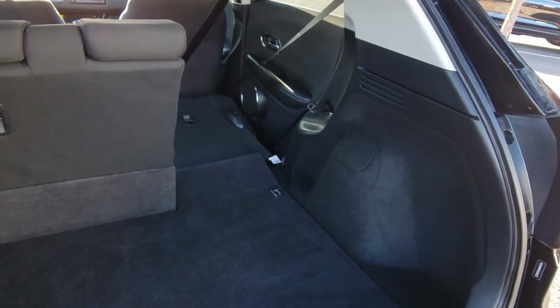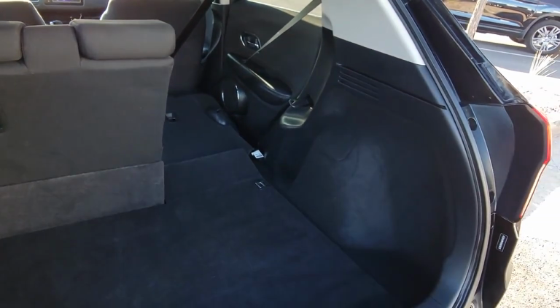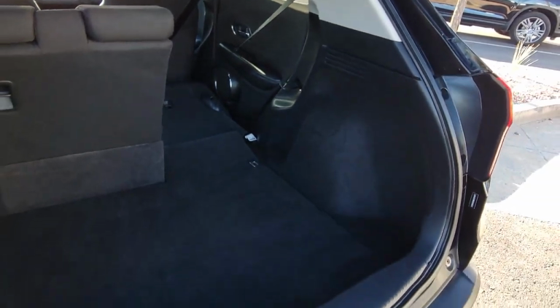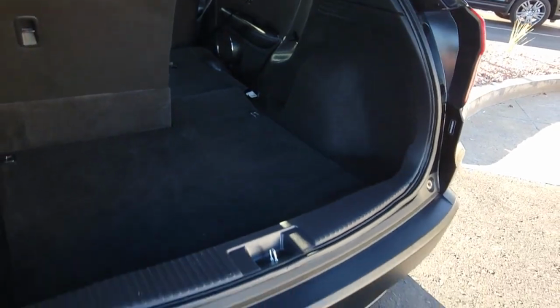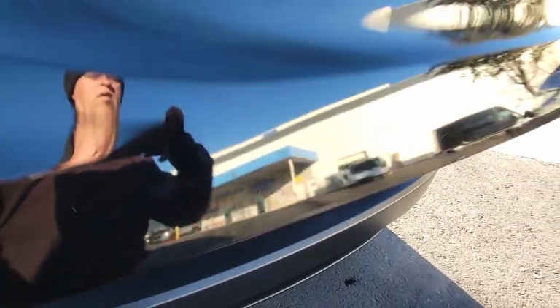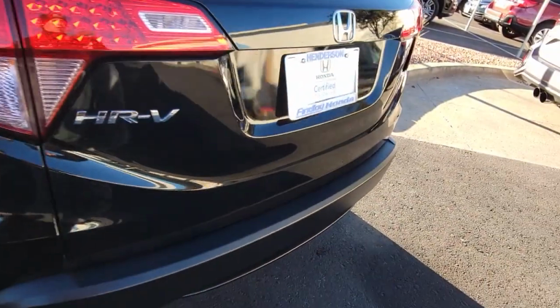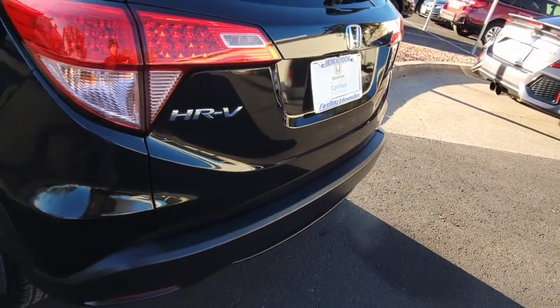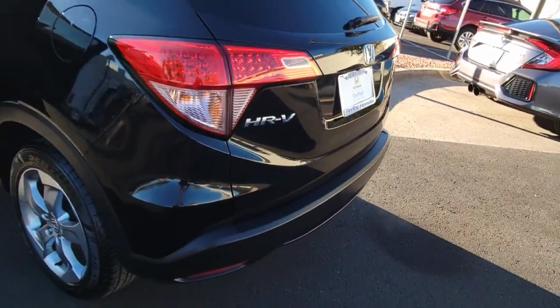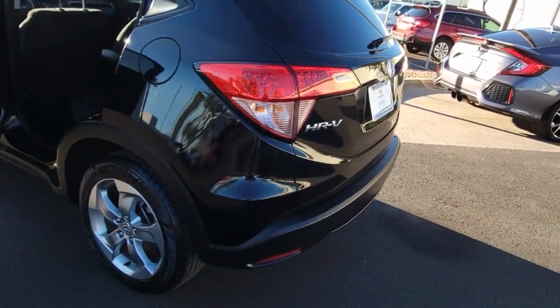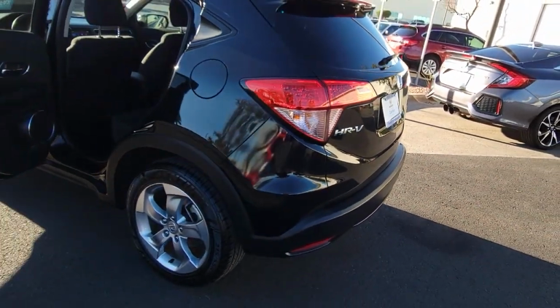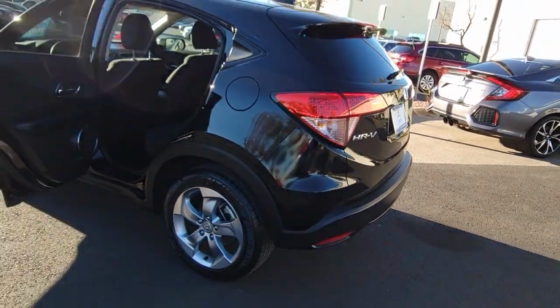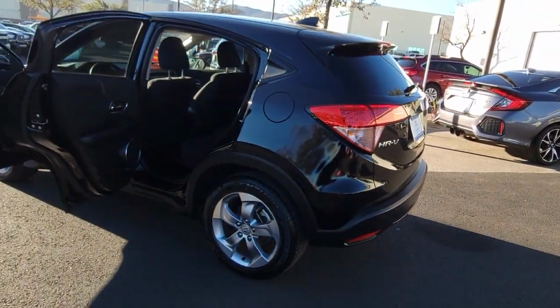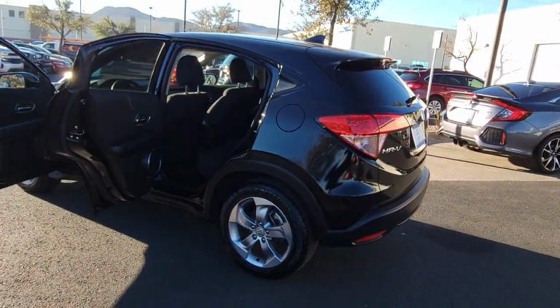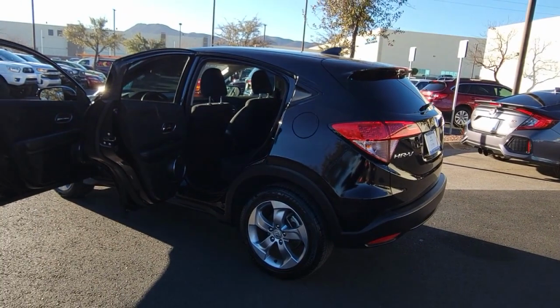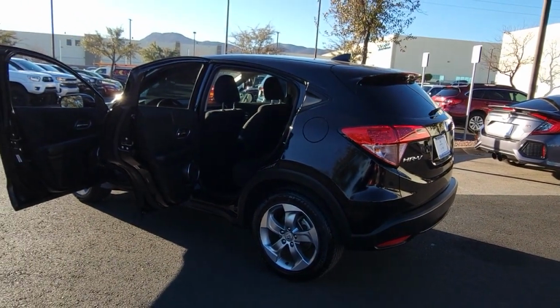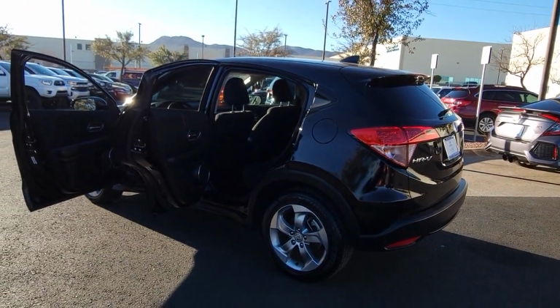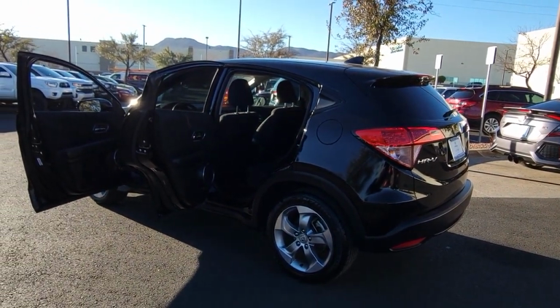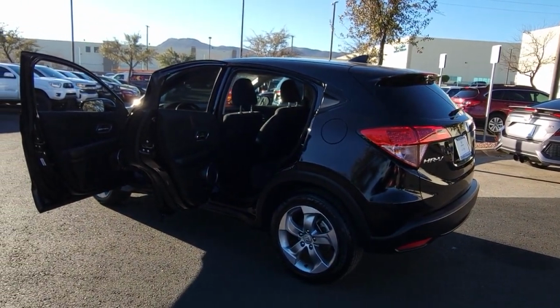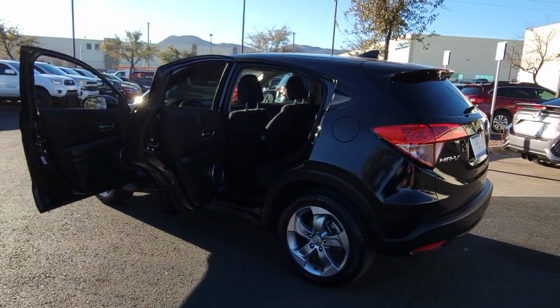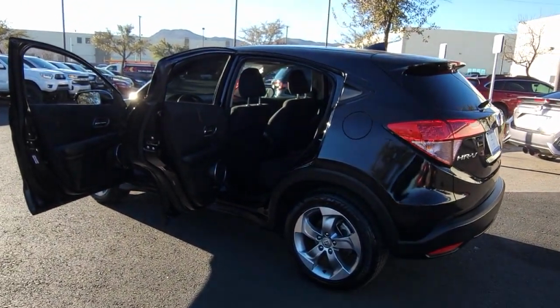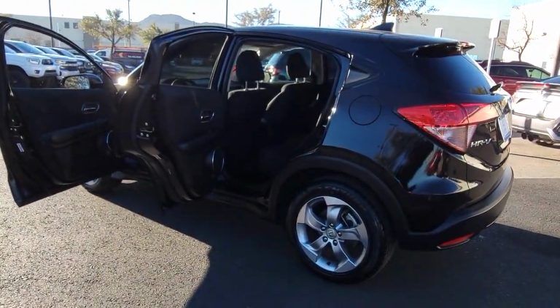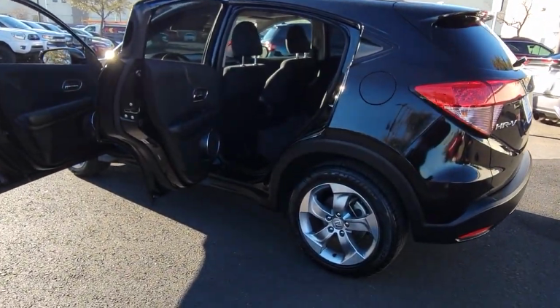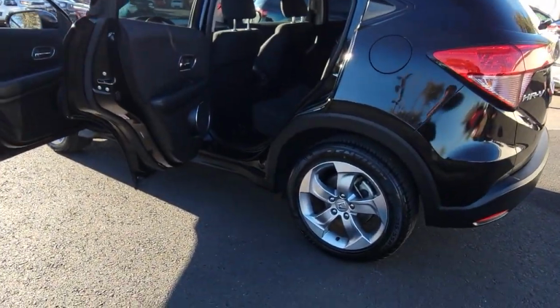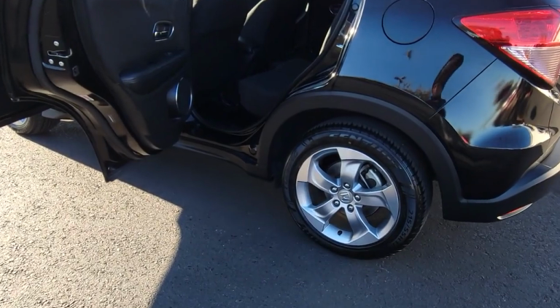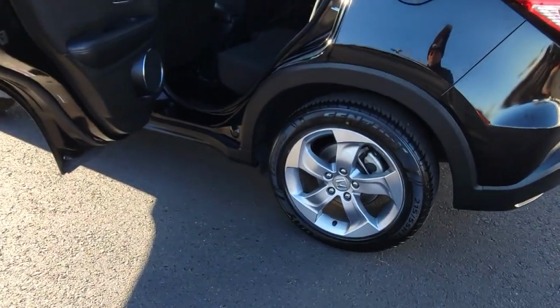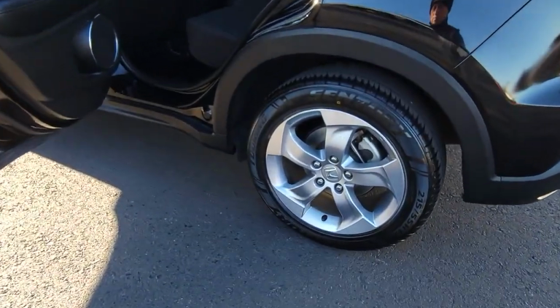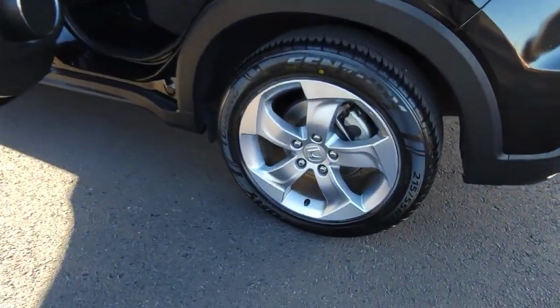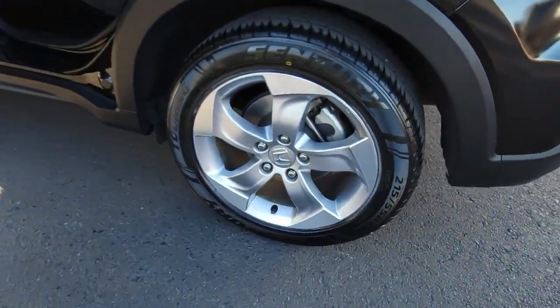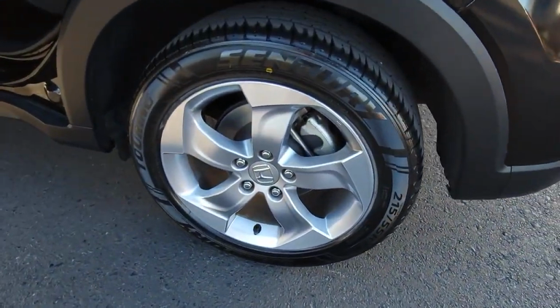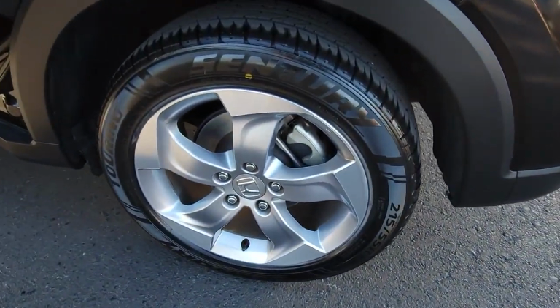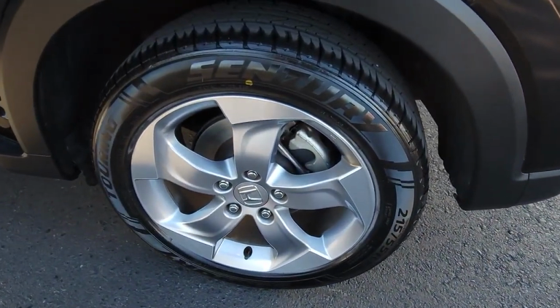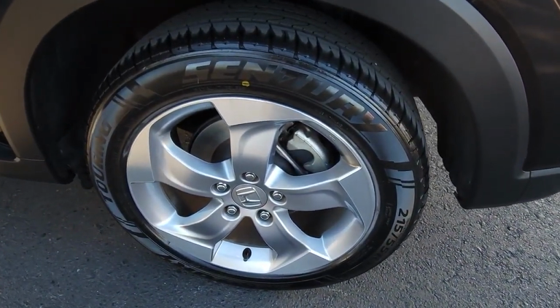Sun moonroof, backup camera, heated front seat, alarm, vehicle anti-theft system, tire pressure monitoring system, side airbag, tires — rear all season, driver illuminated vanity mirror, engine immobilizer.